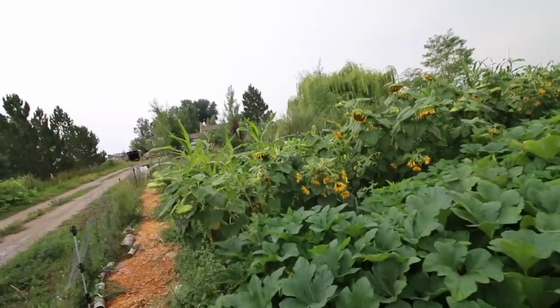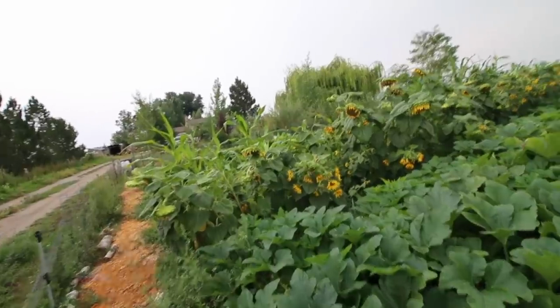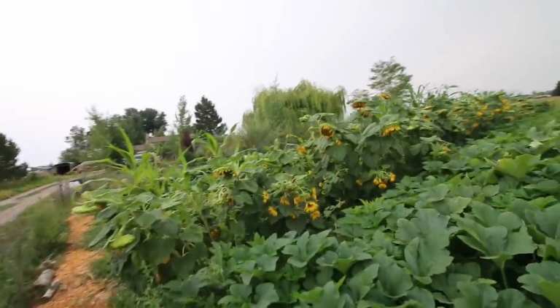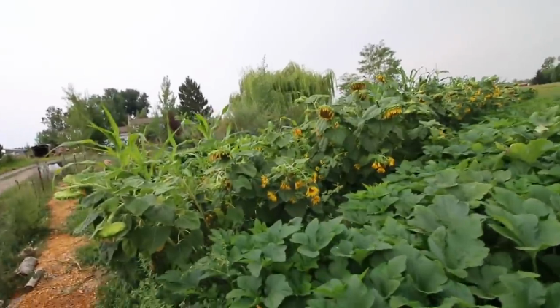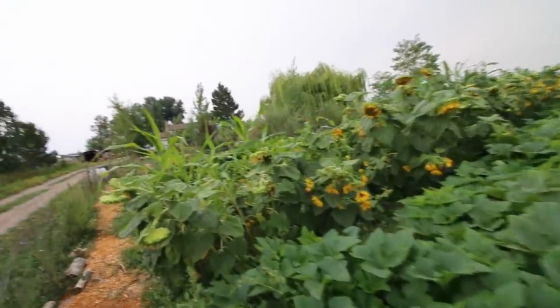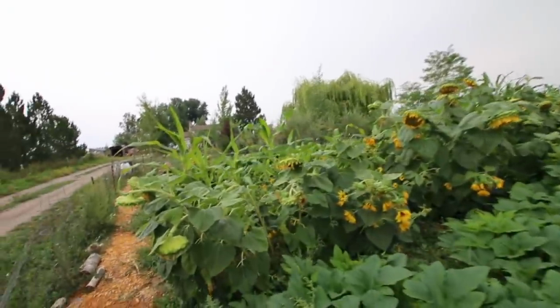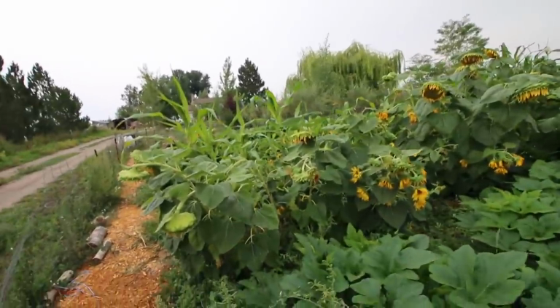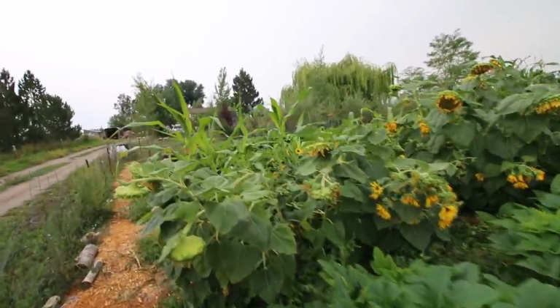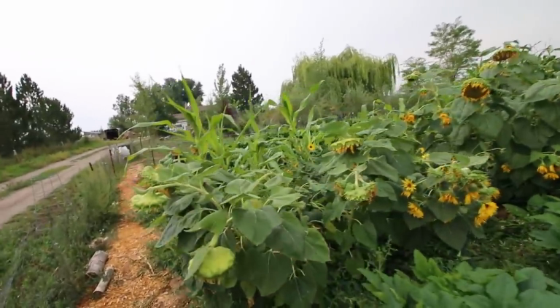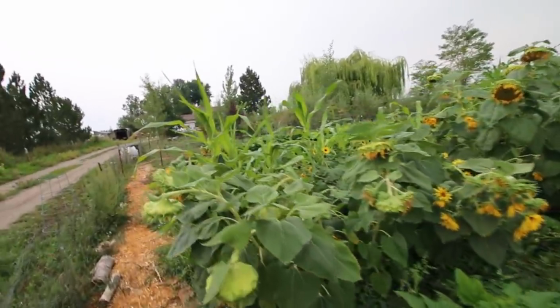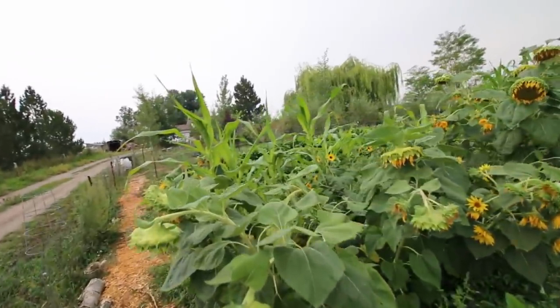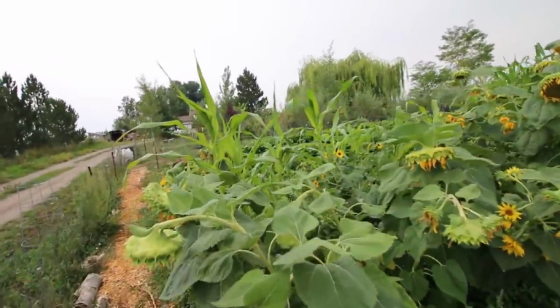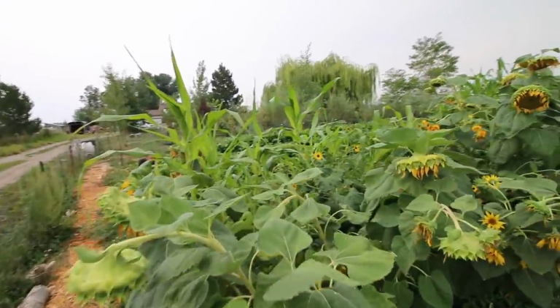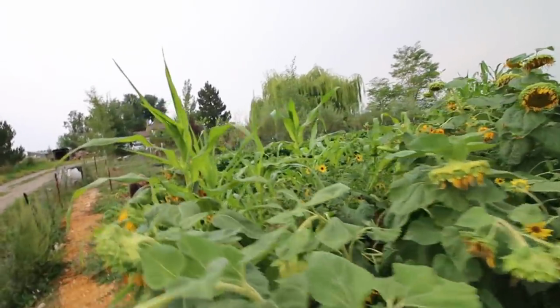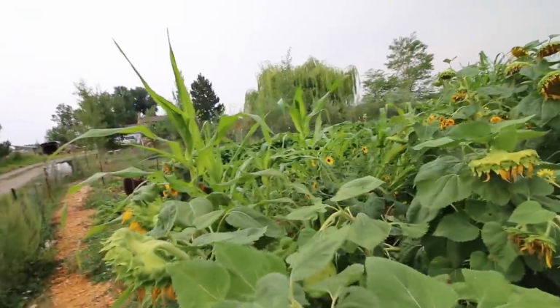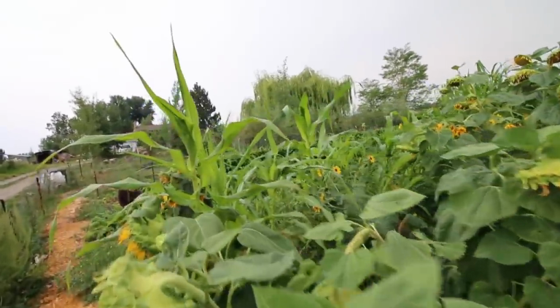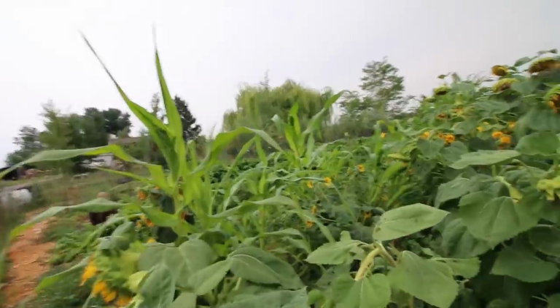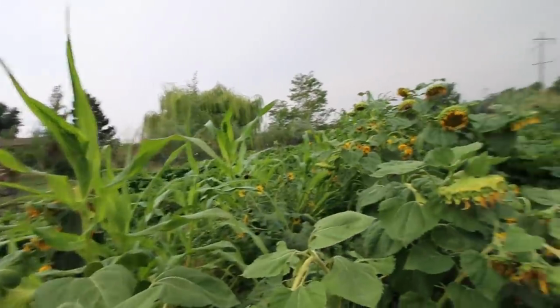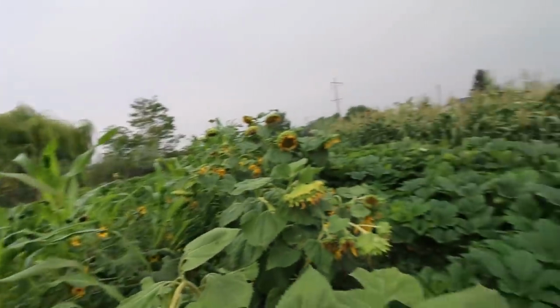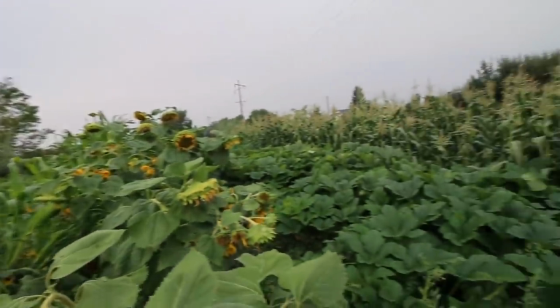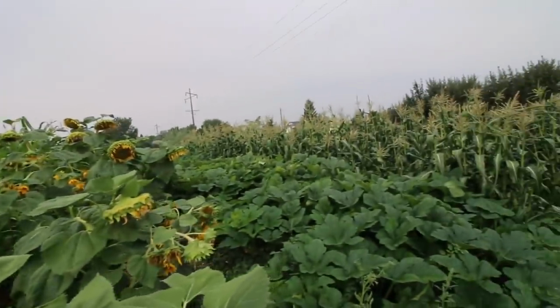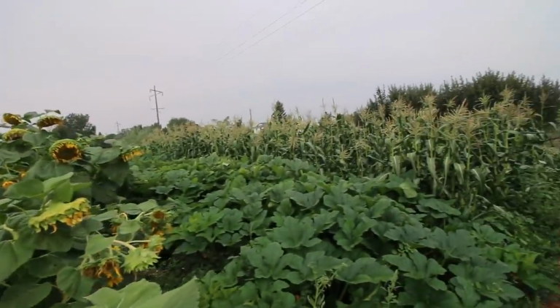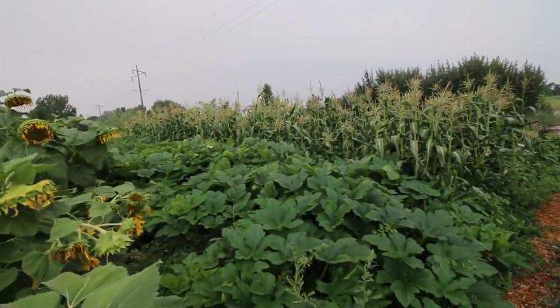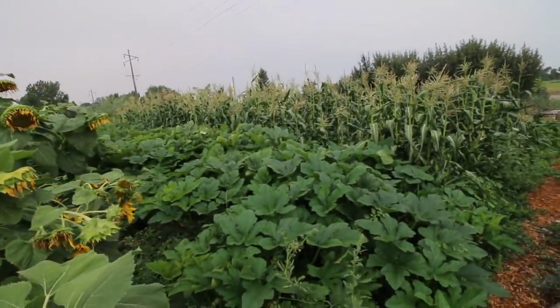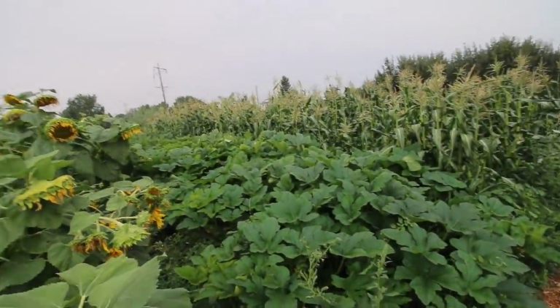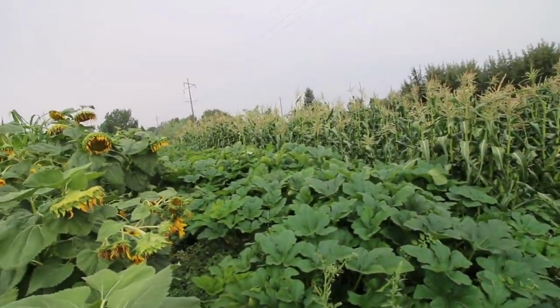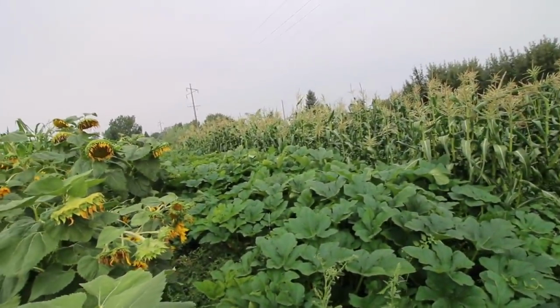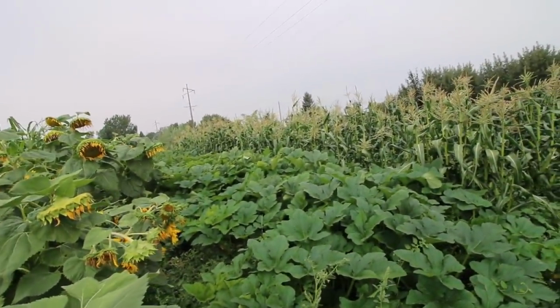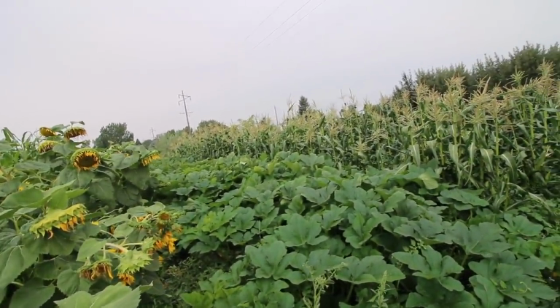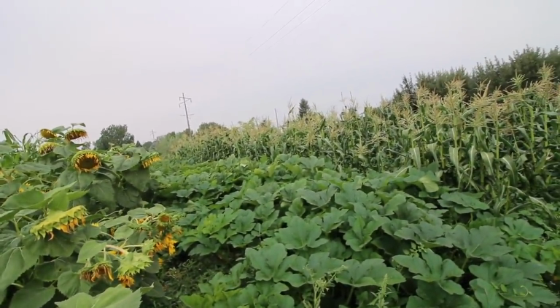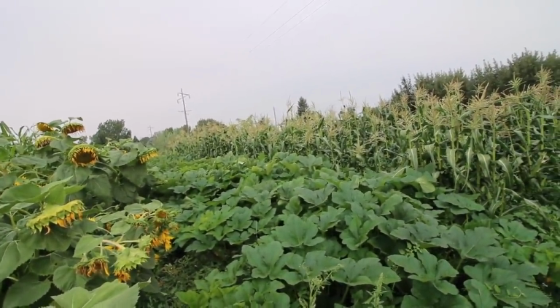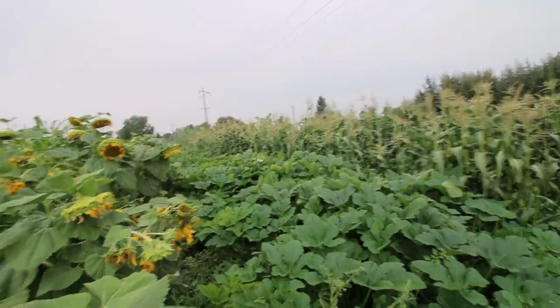In order to get more mulch and fertility in the soil, once we're done harvesting the garden, we're going to put the goats up here and feed them here for the winter so that they can manure it.